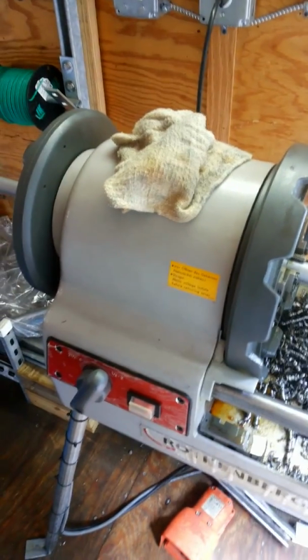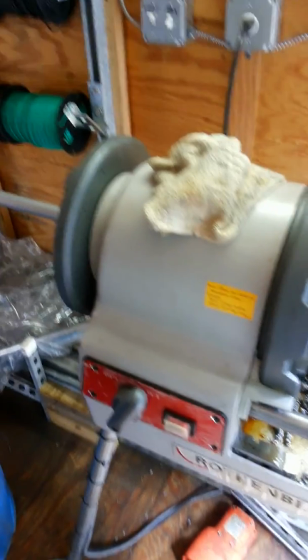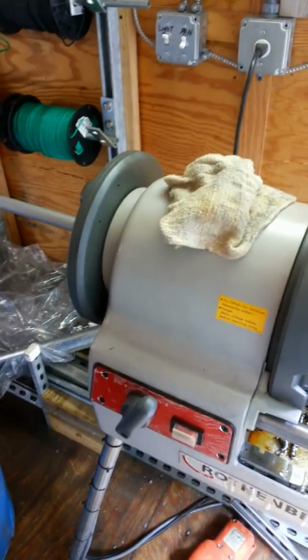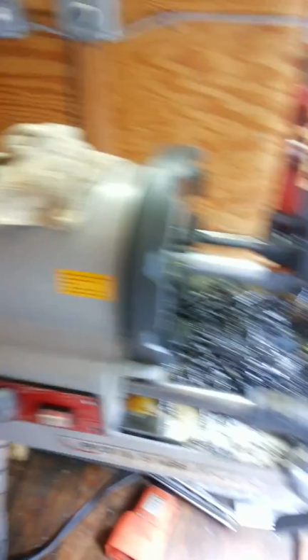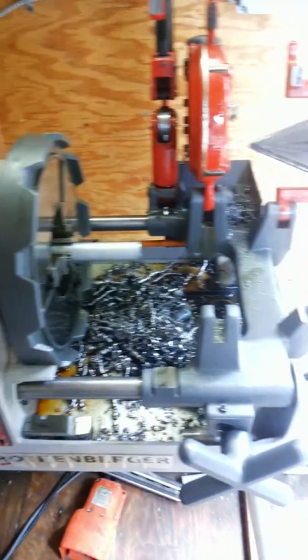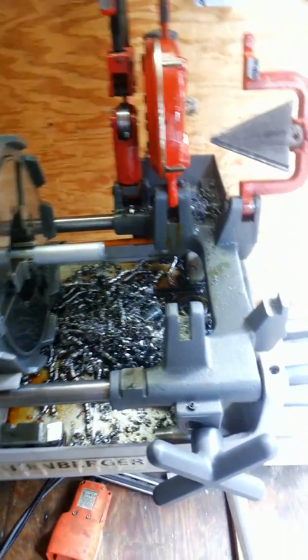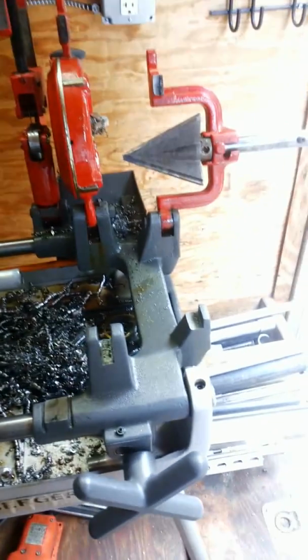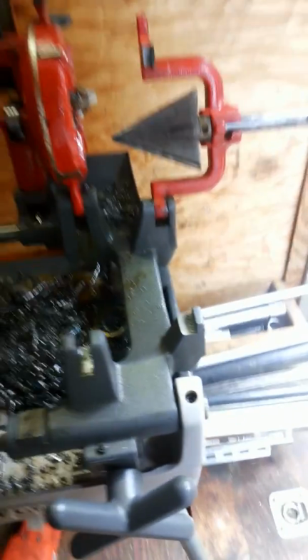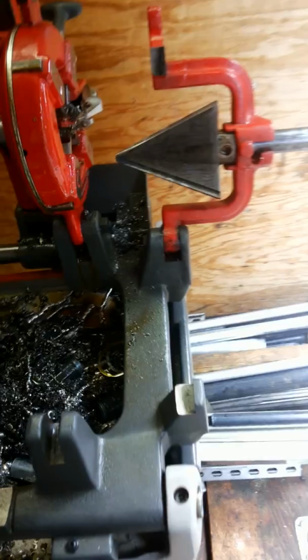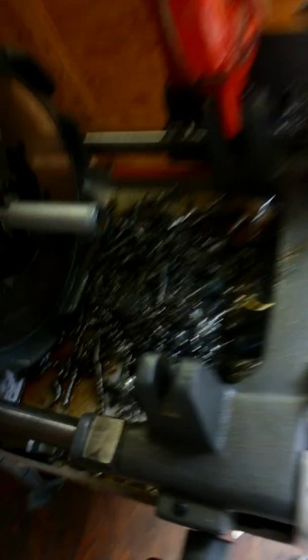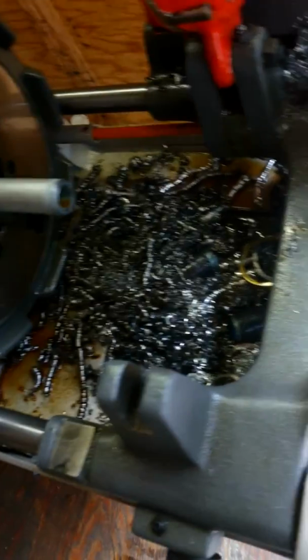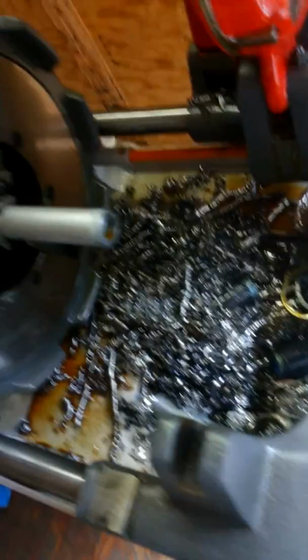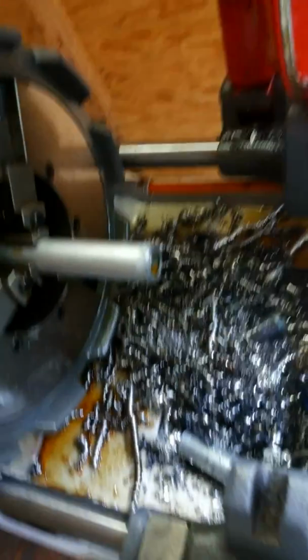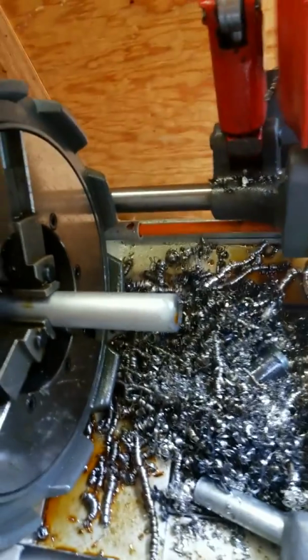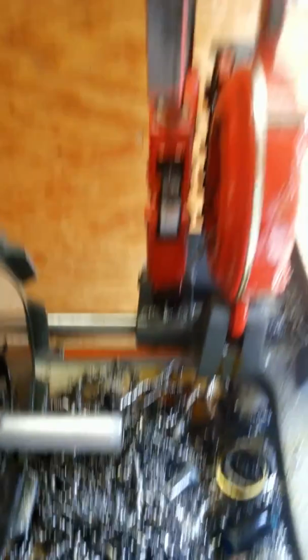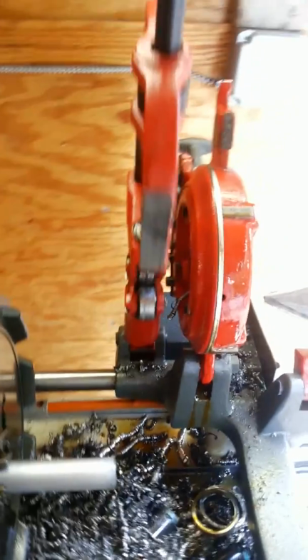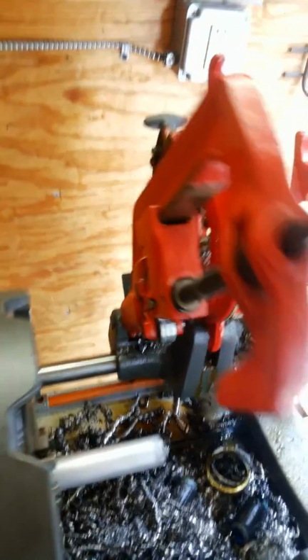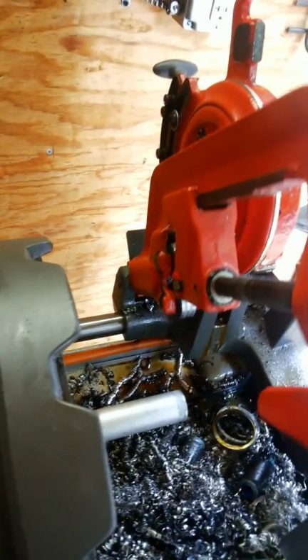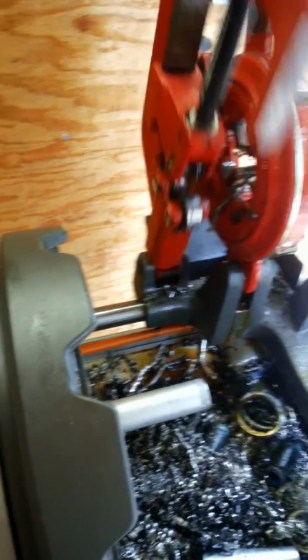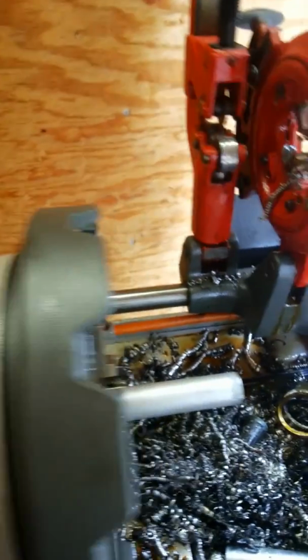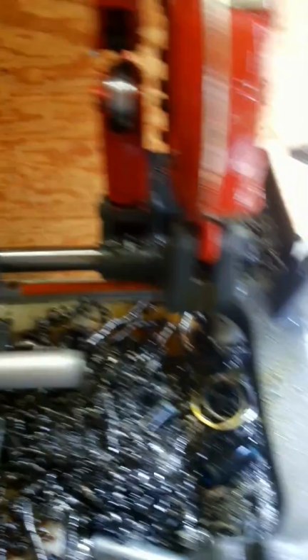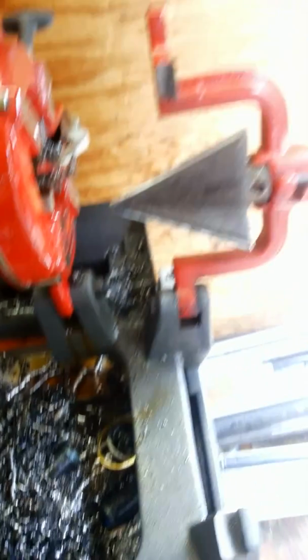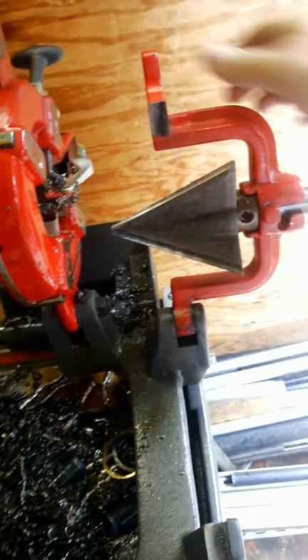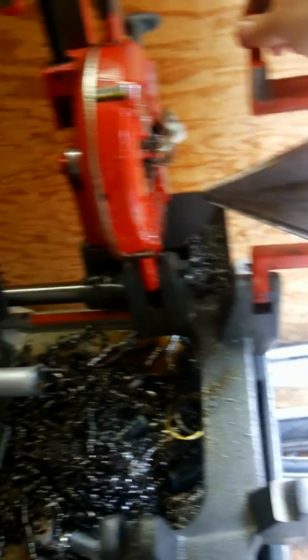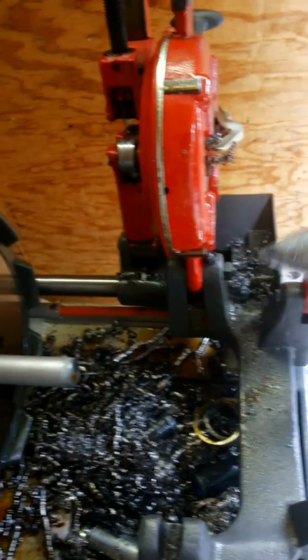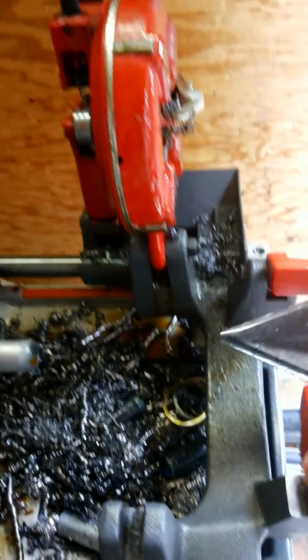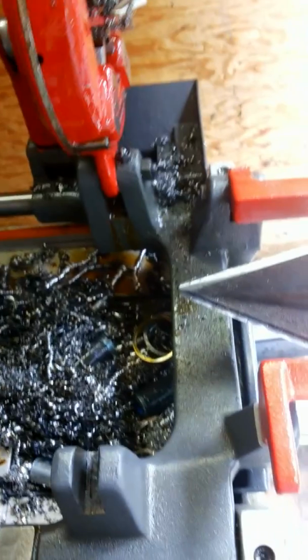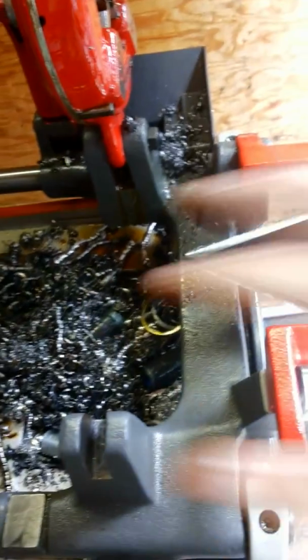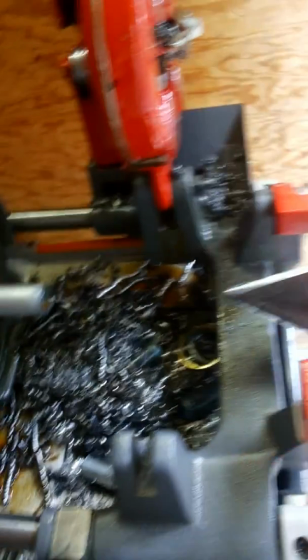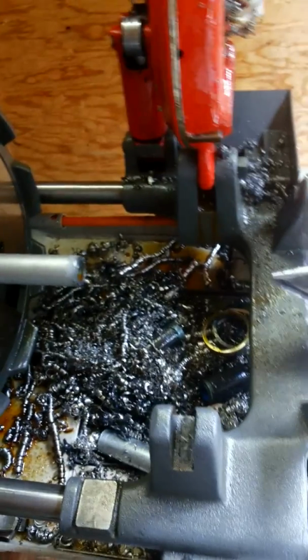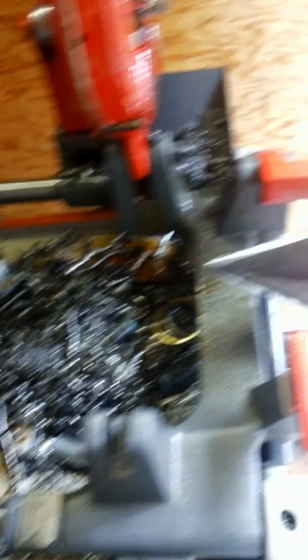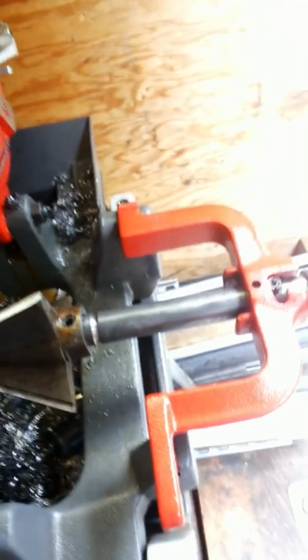Now we're going to use the pipe threader — we already made the cut with this part. Now we're going to flip over to the reamer.